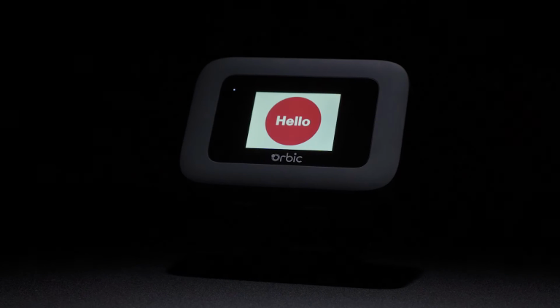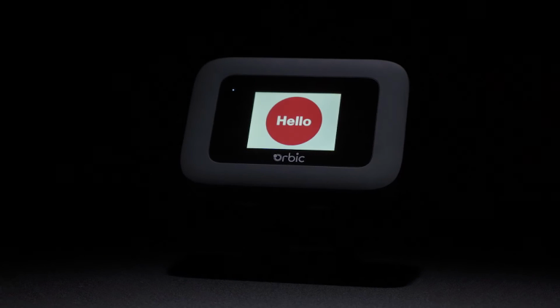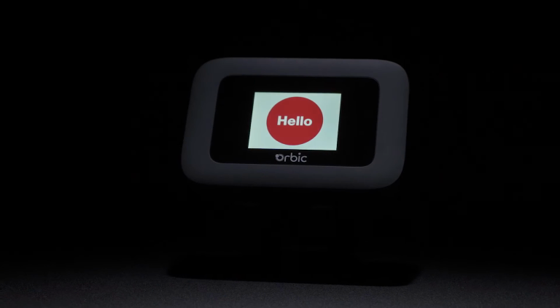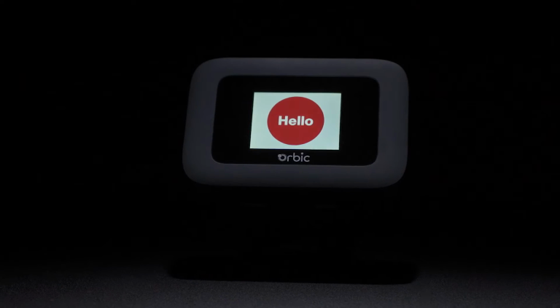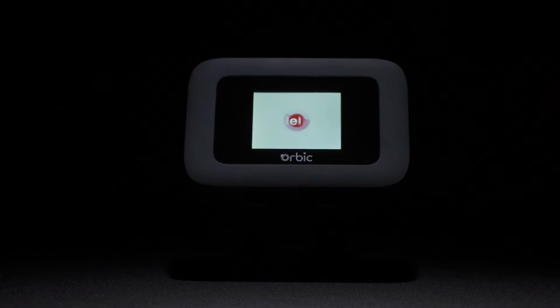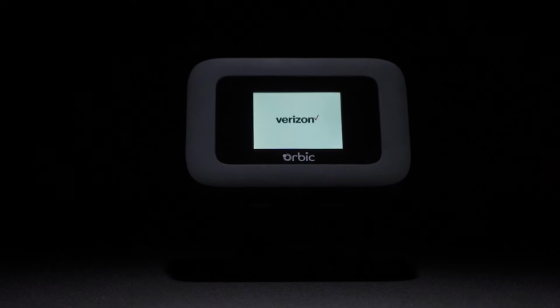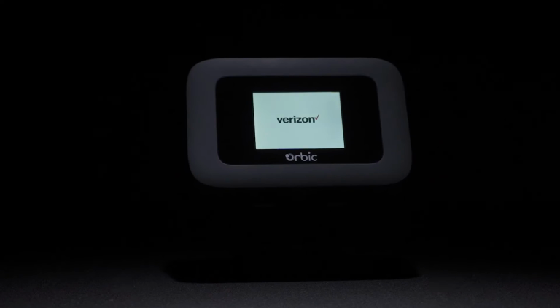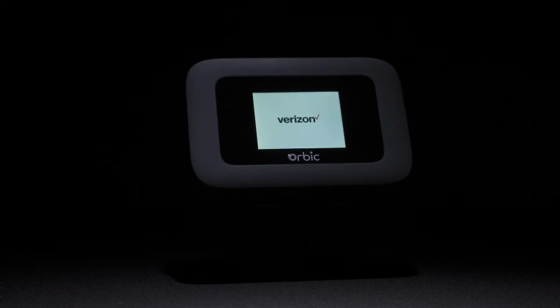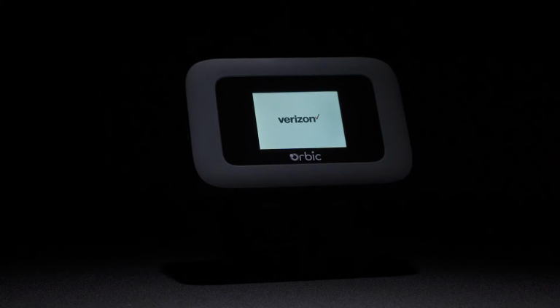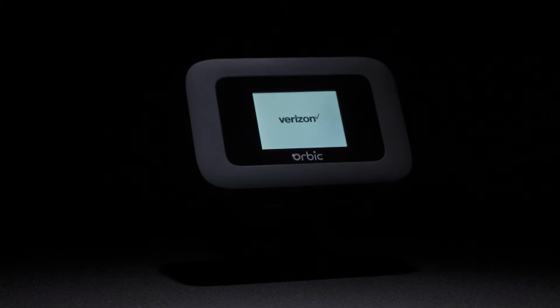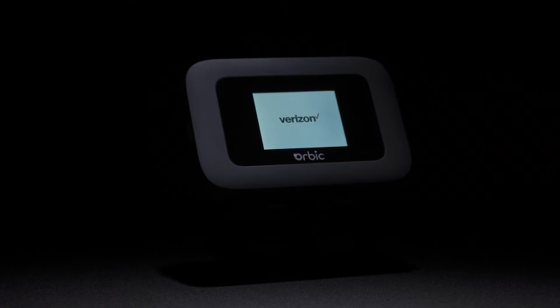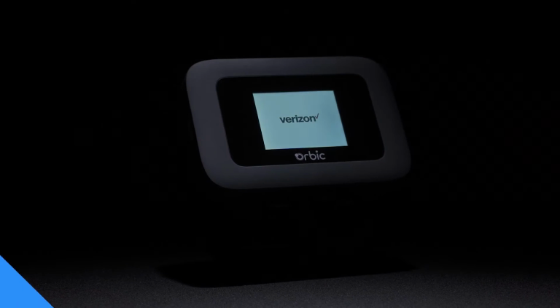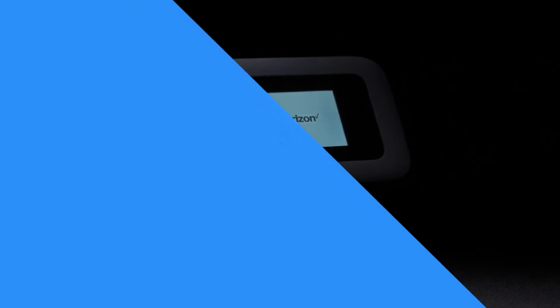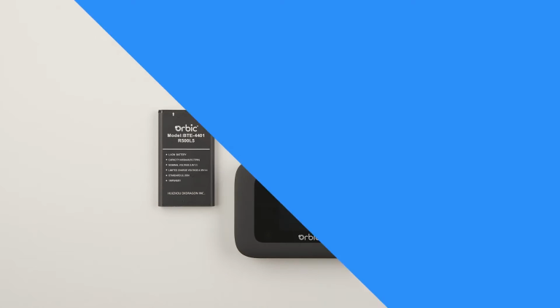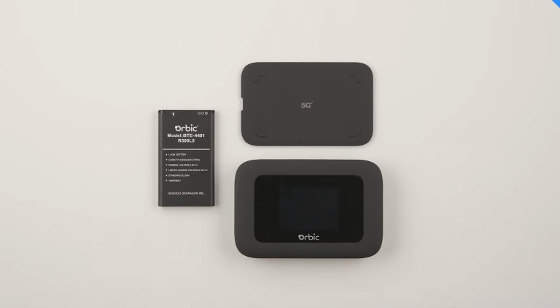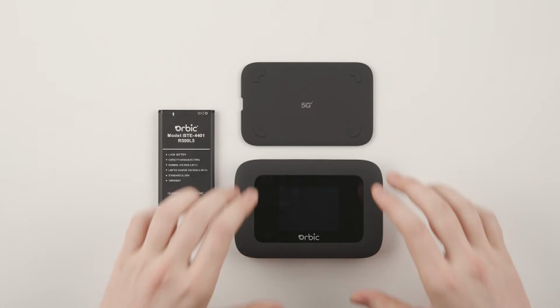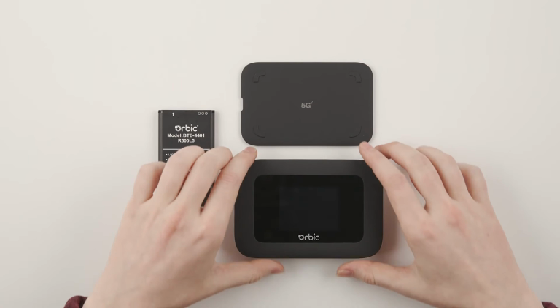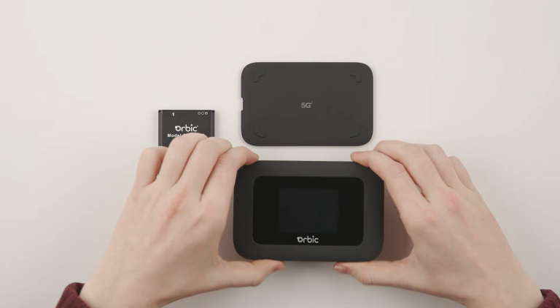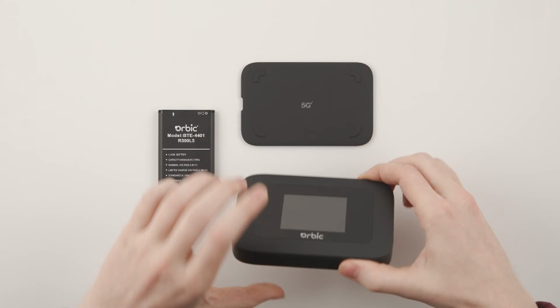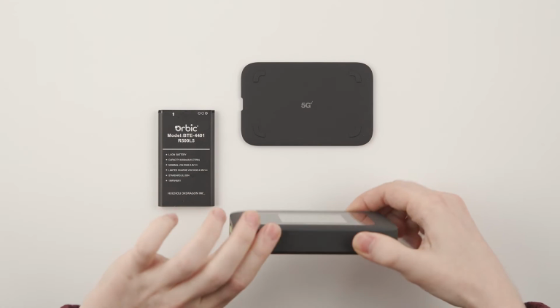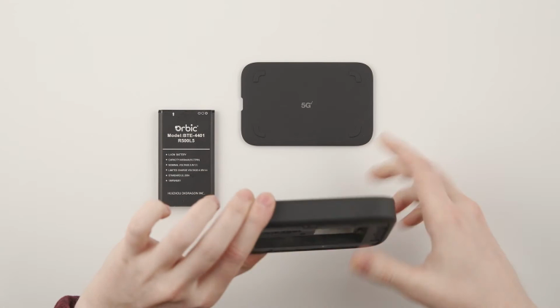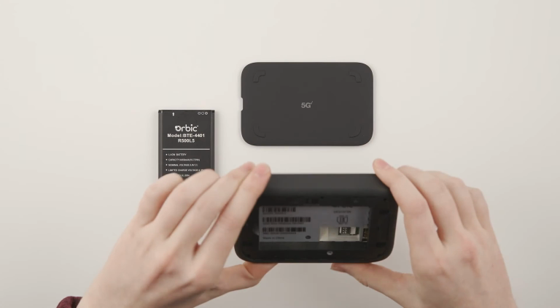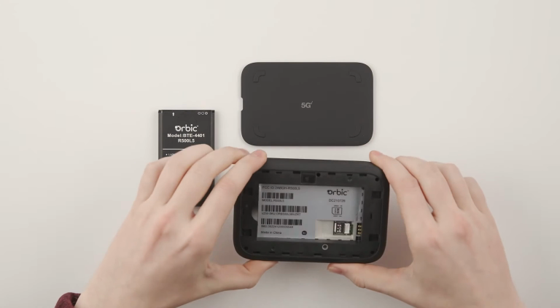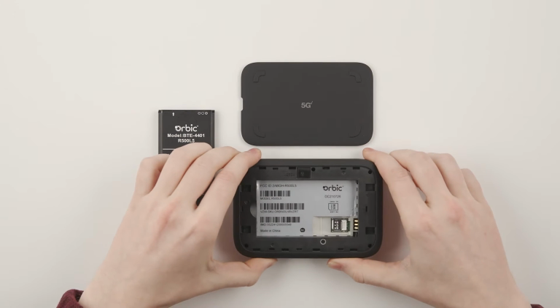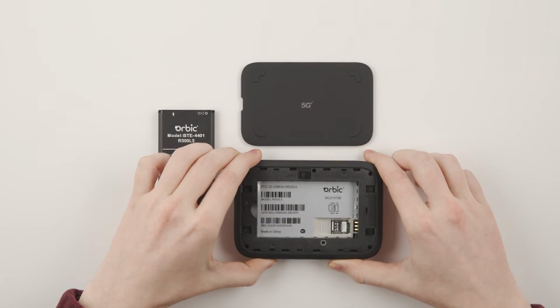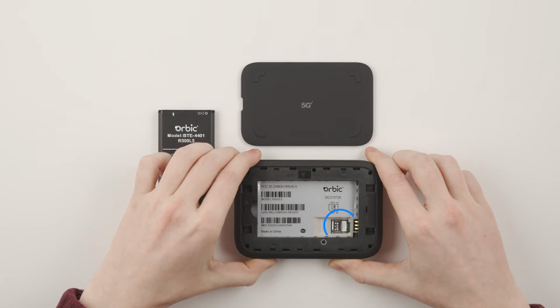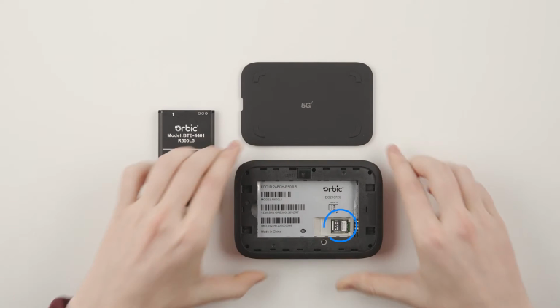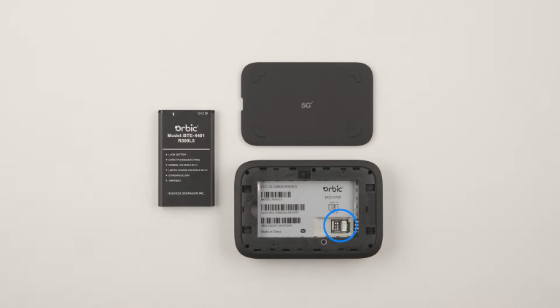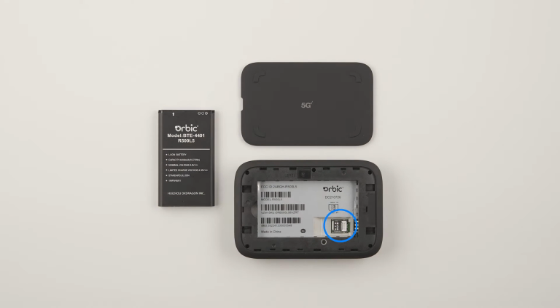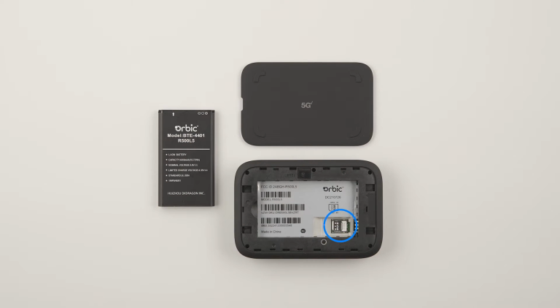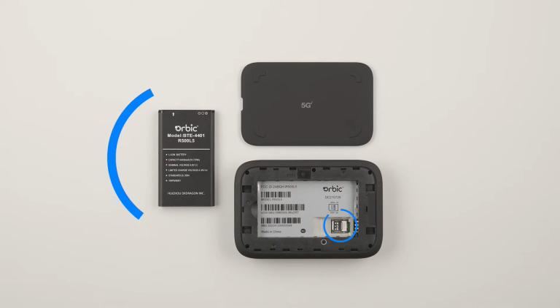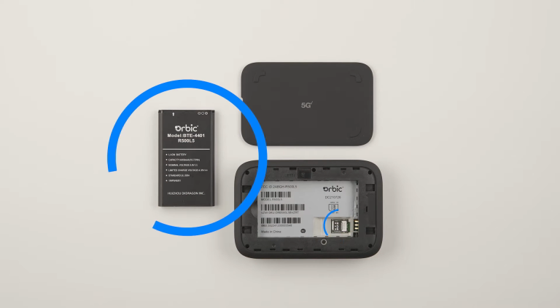Thank you for purchasing the Orbix Speed Mobile Hotspot. Your new Orbix Speed comes with a pre-installed SIM card and removable battery.